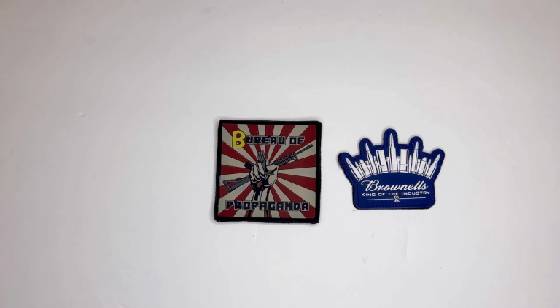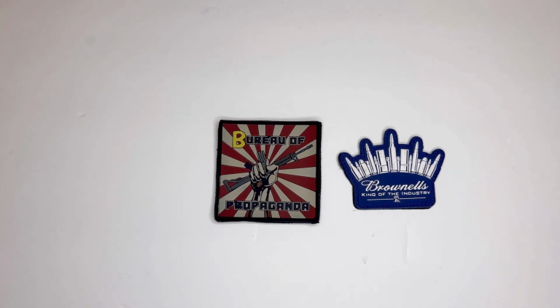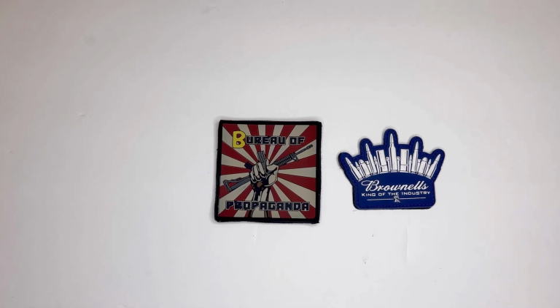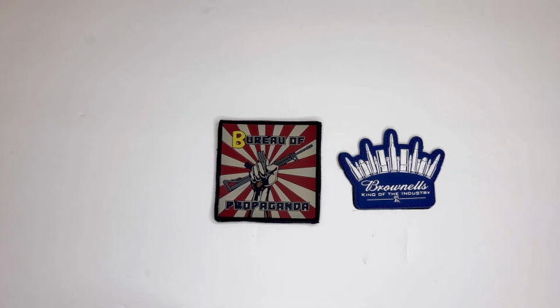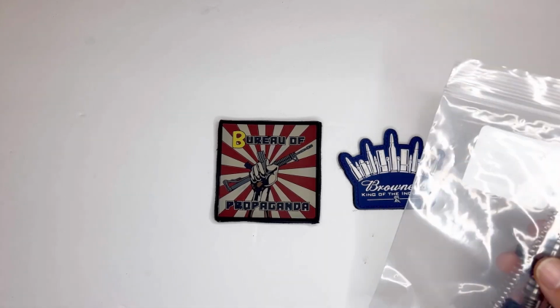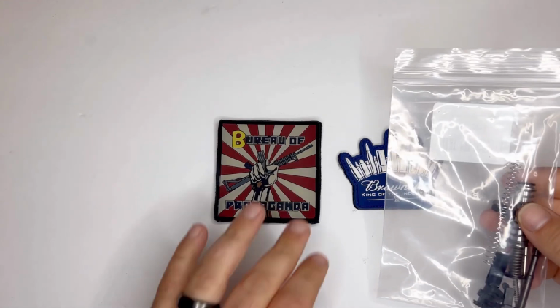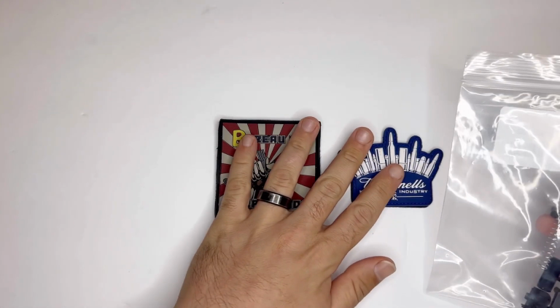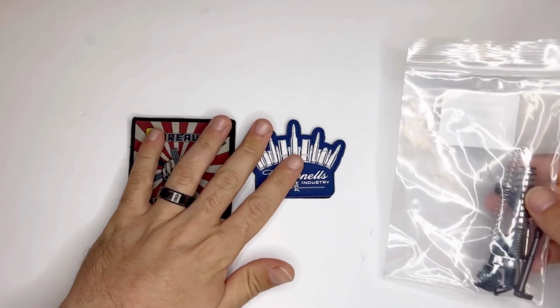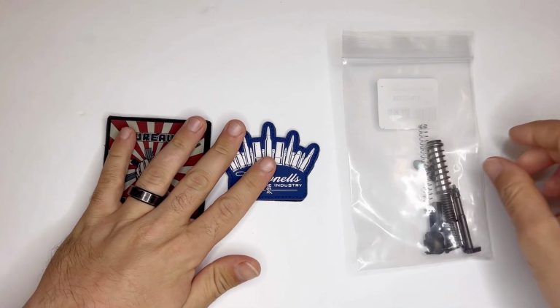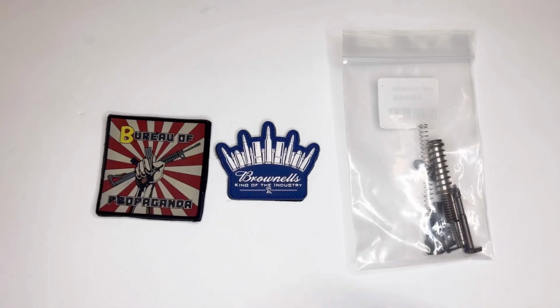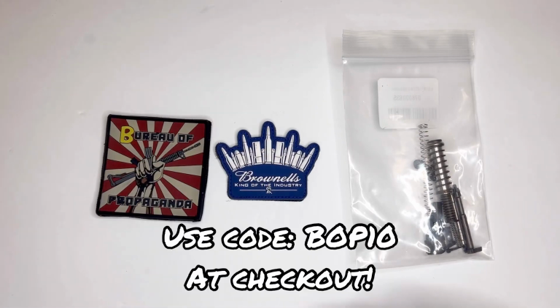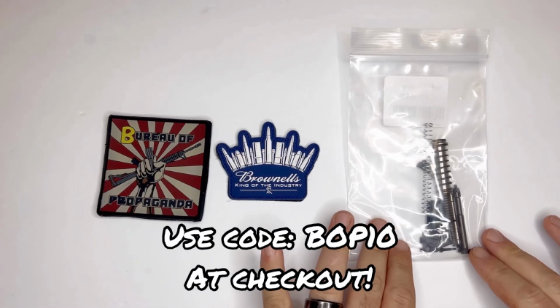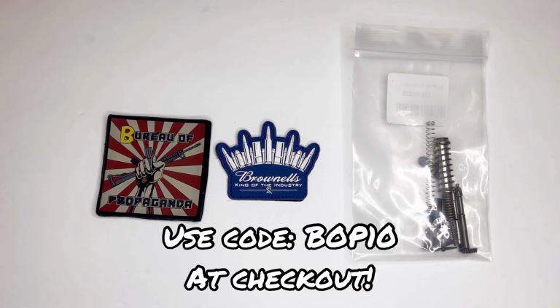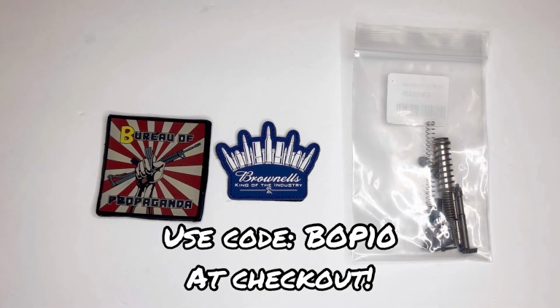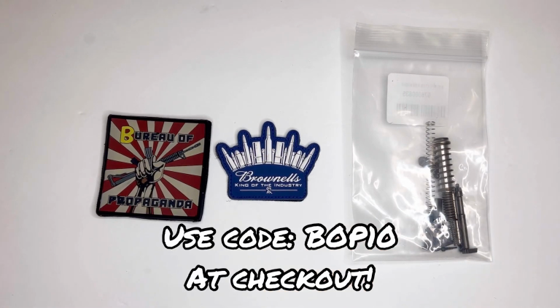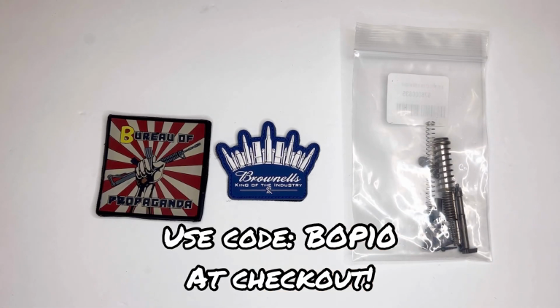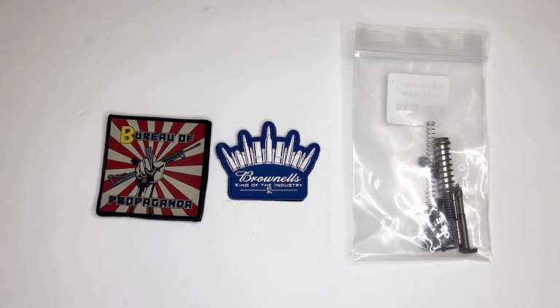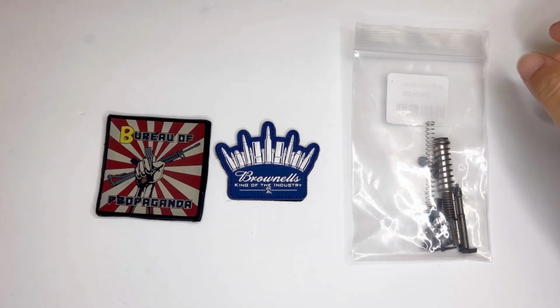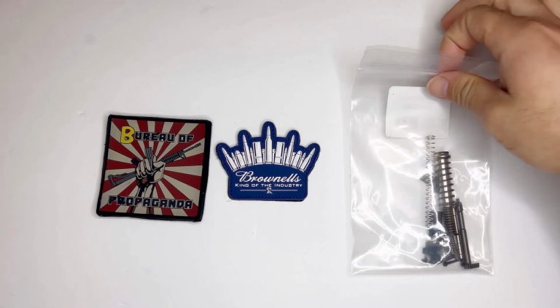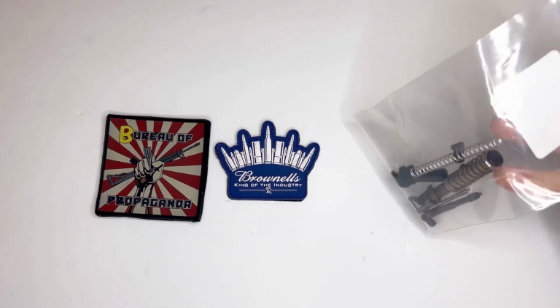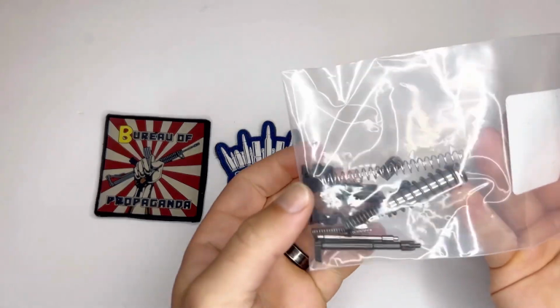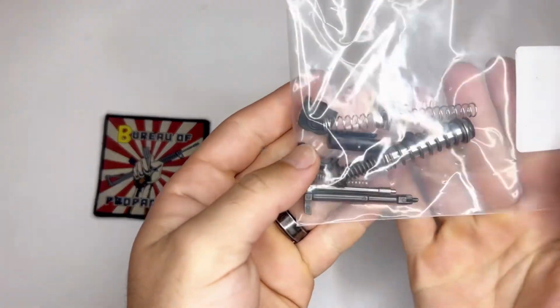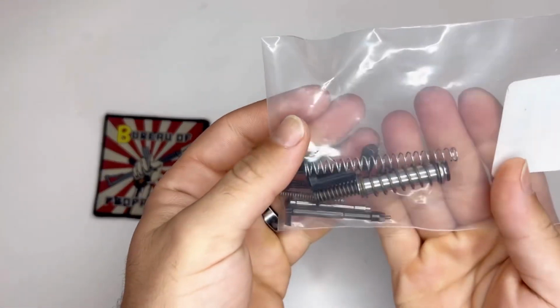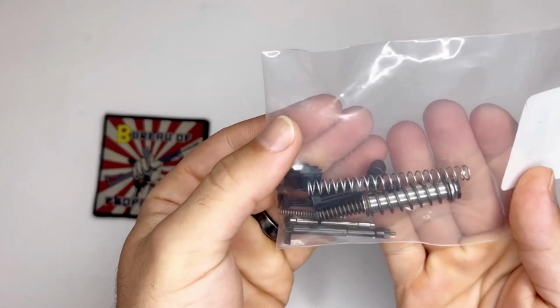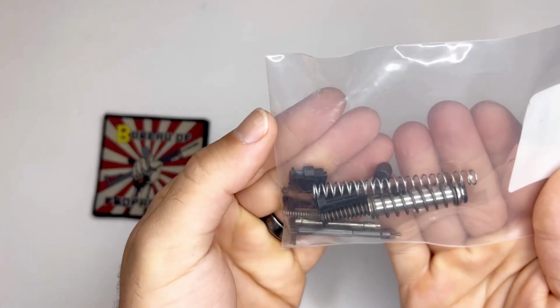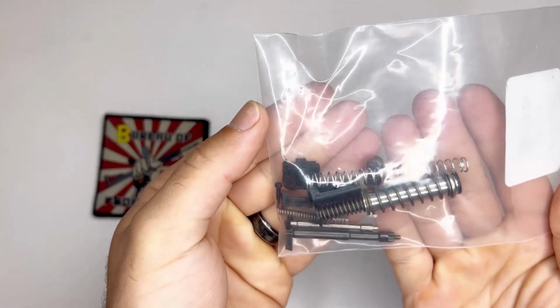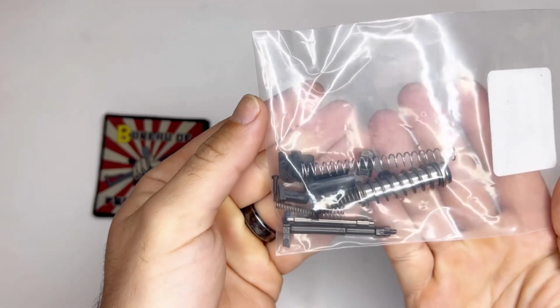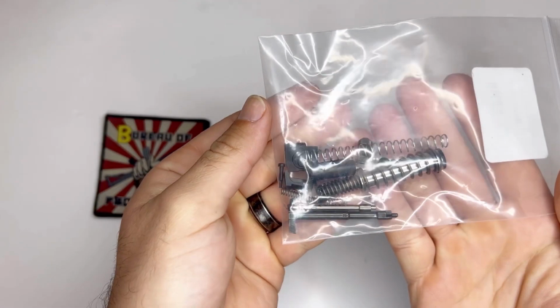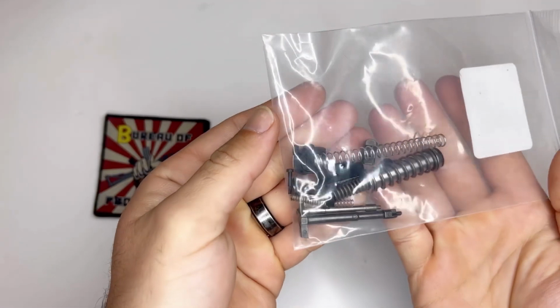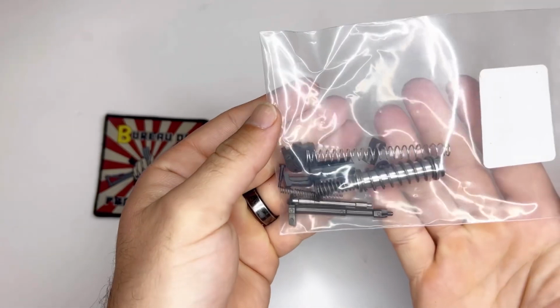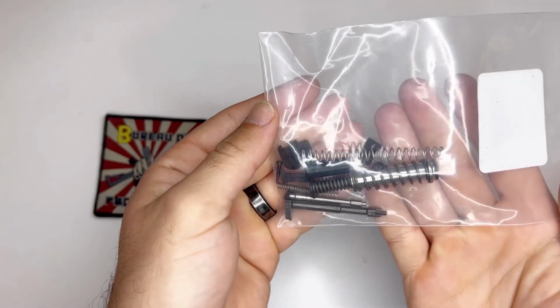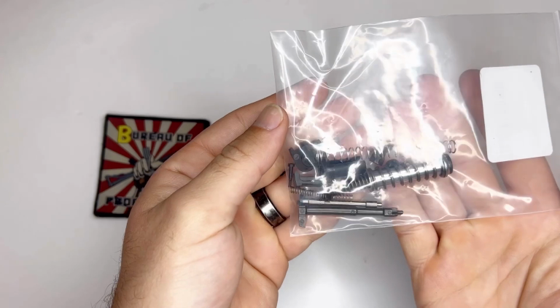Here's the first clue from Brownells. Can you guess what this is just from the looks of it? These are Glock parts.